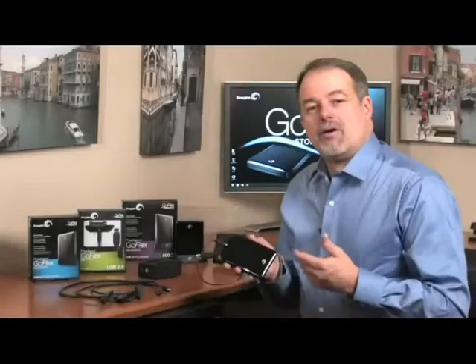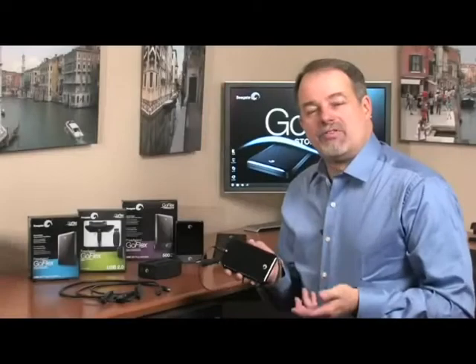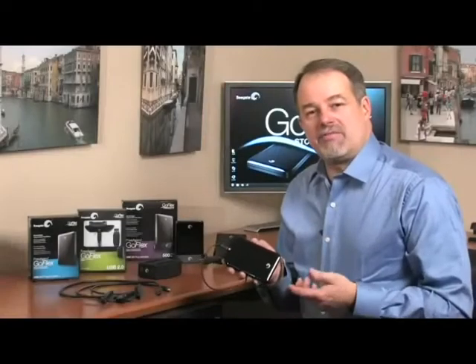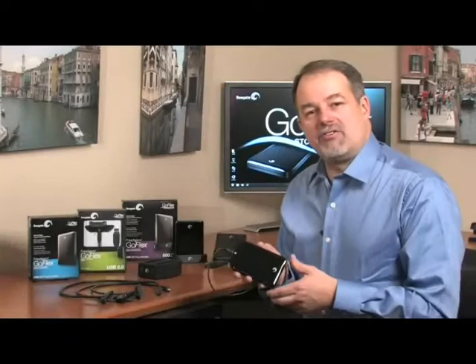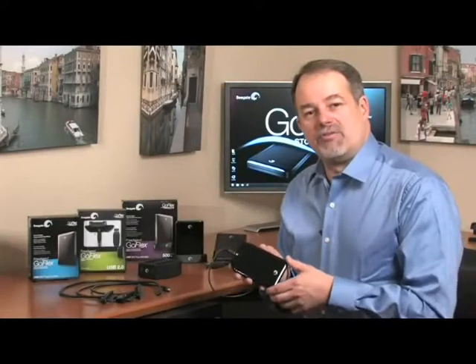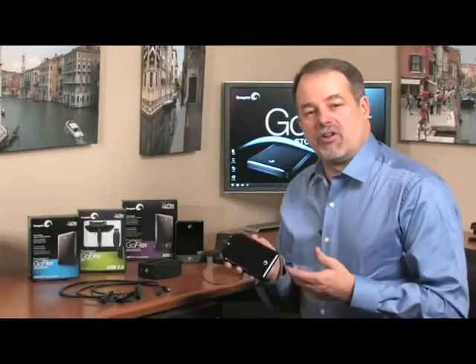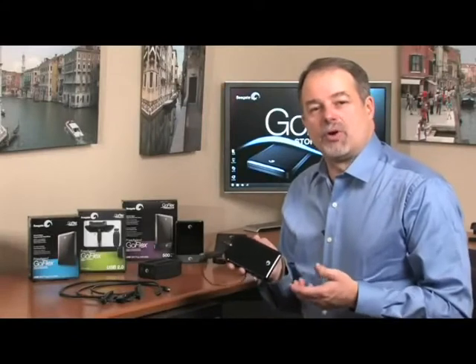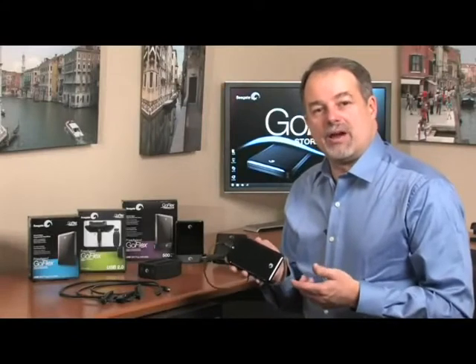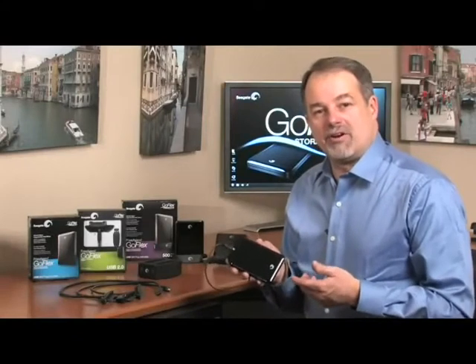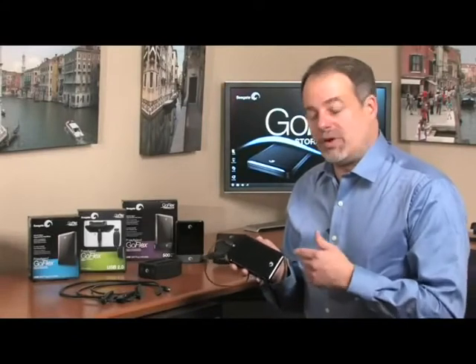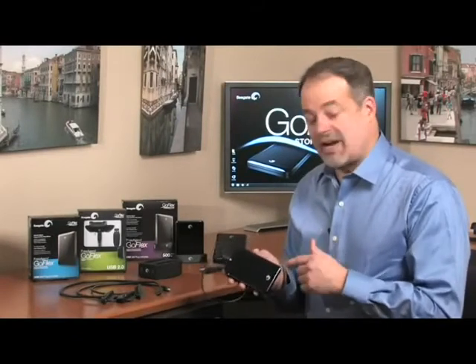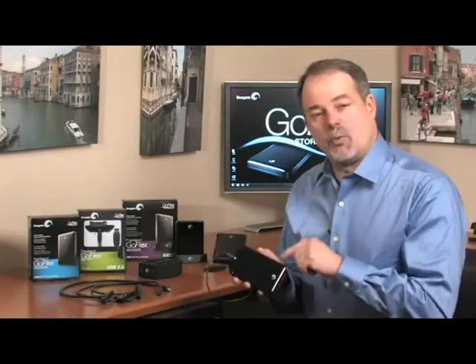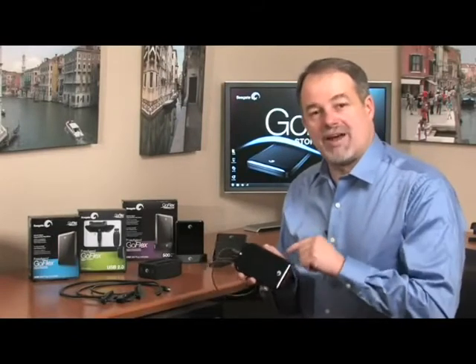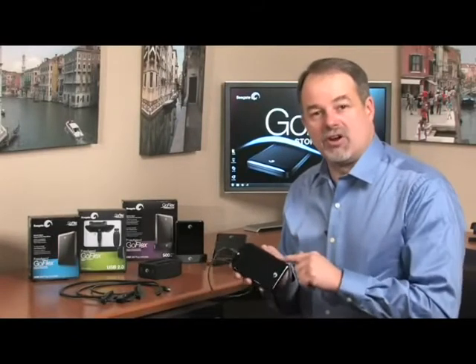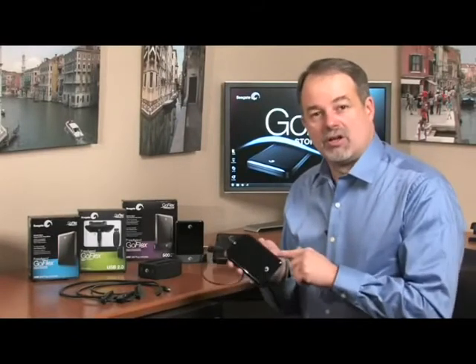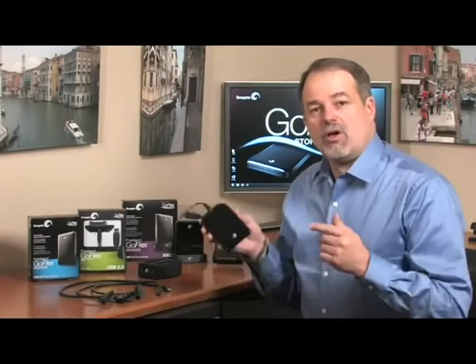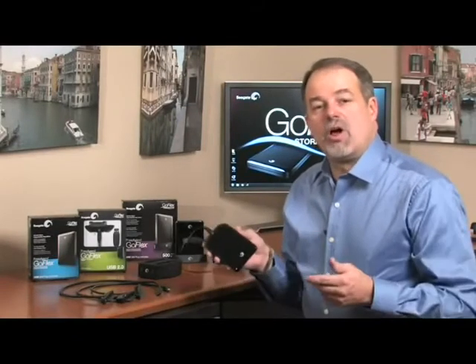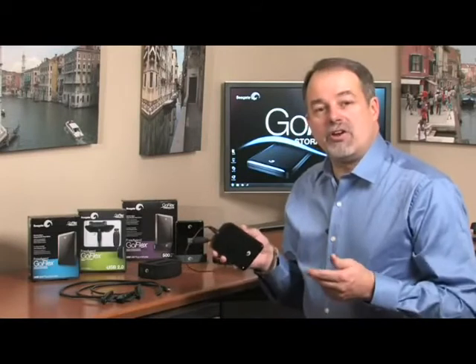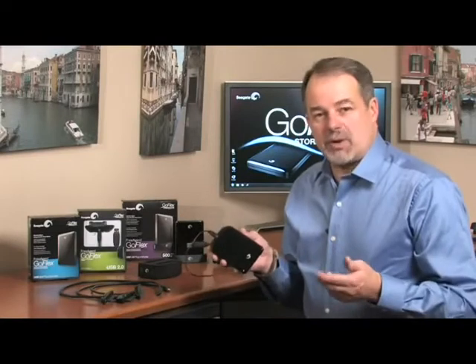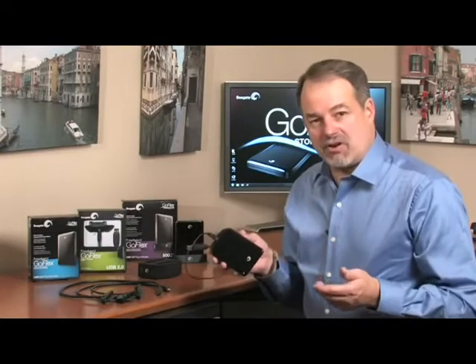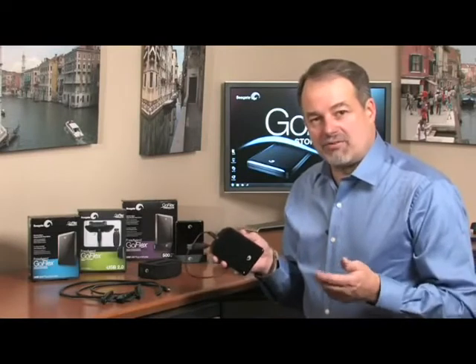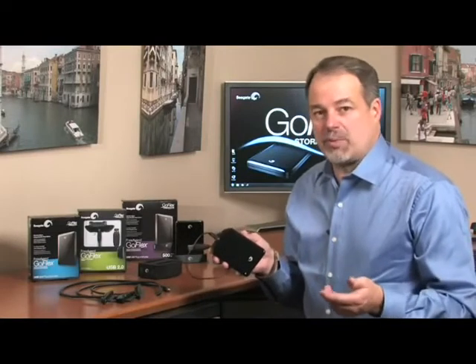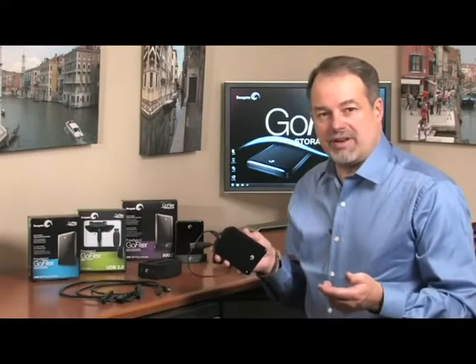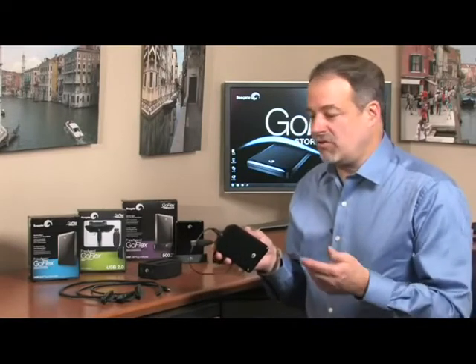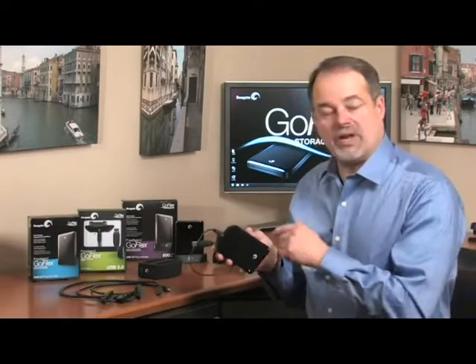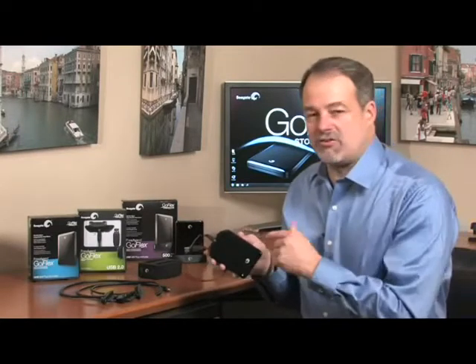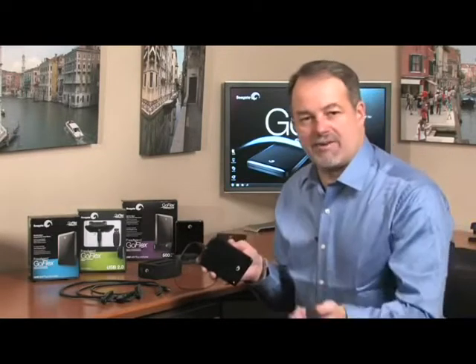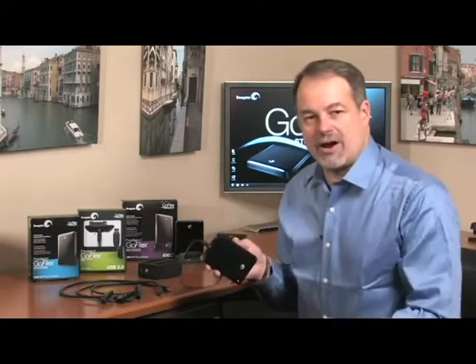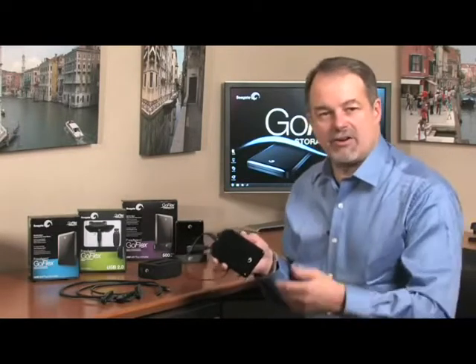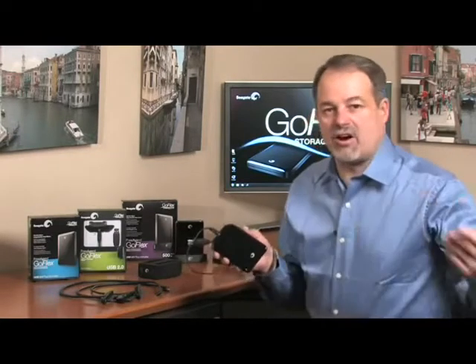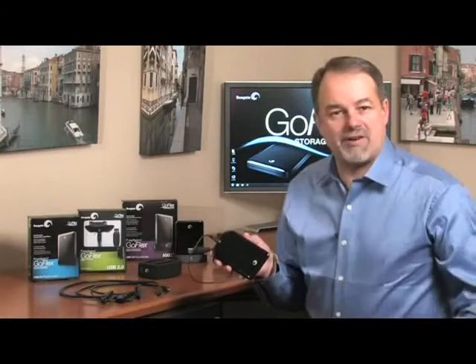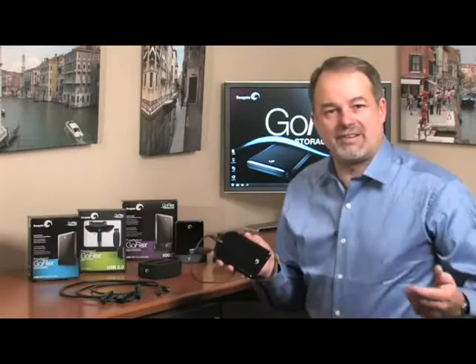With the Seagate FreeAgent GoFlex Ultra Portable line of hard drives, we've designed it so one drive does it all. No longer do you need separate hard drives for separate interfaces. You don't need a hard drive for Firewire 800, another hard drive for eSATA.